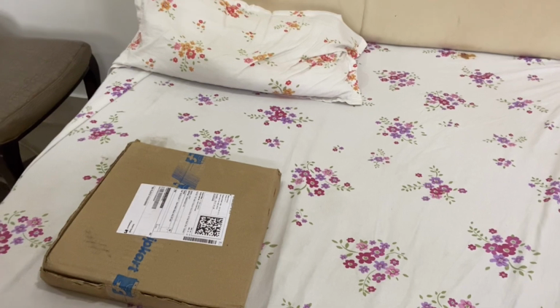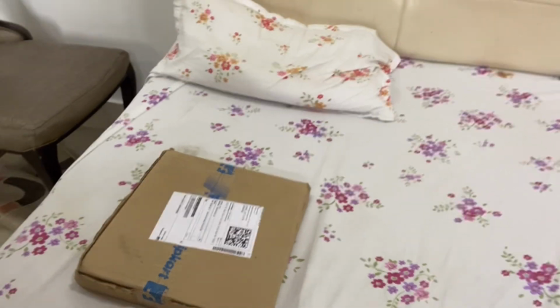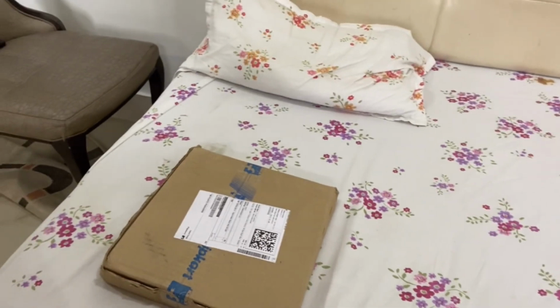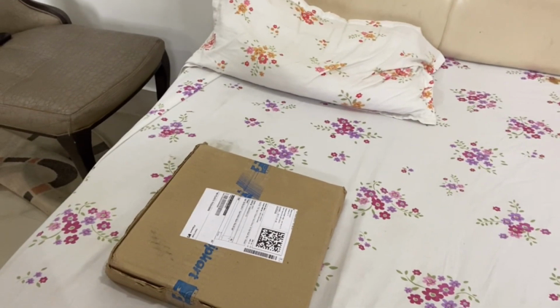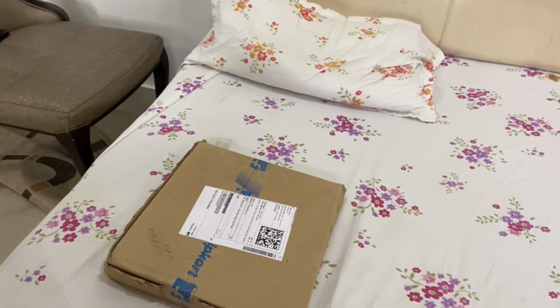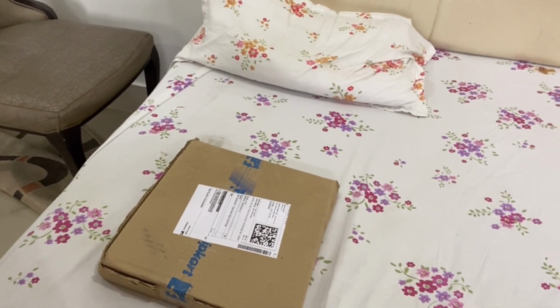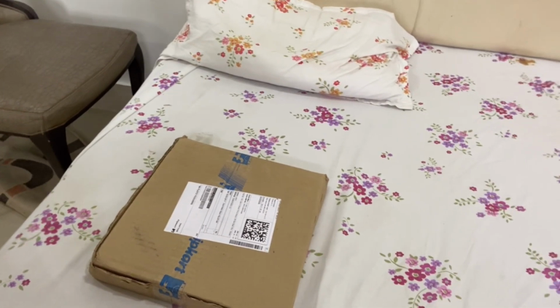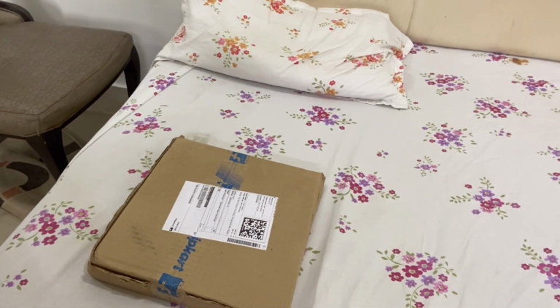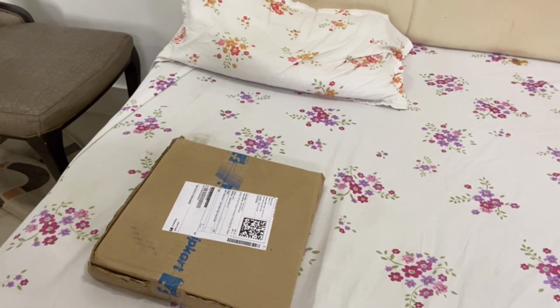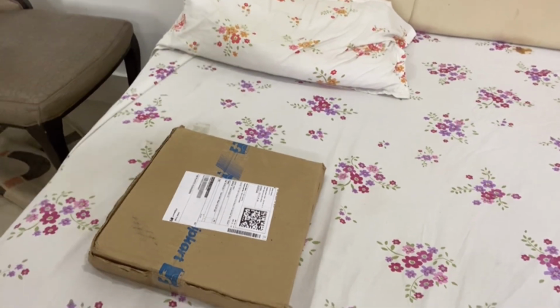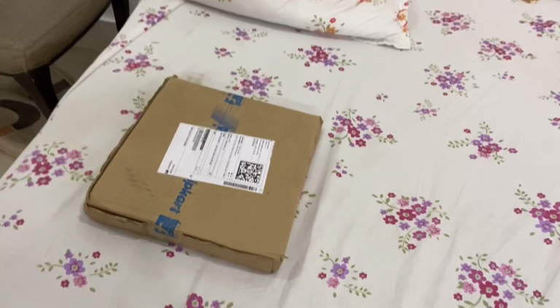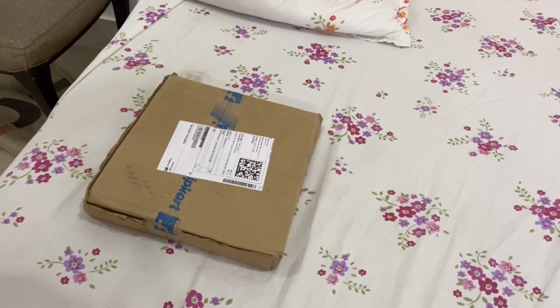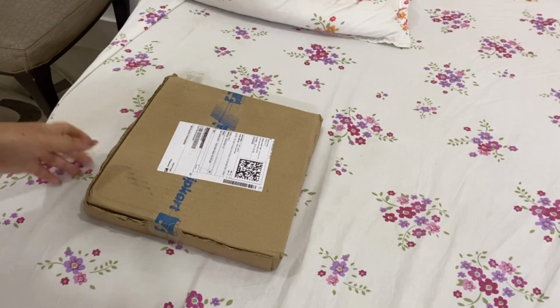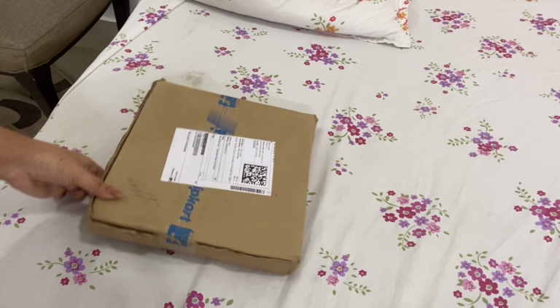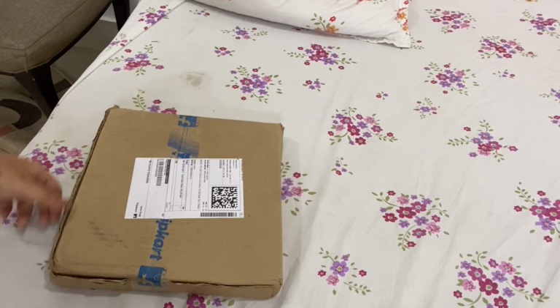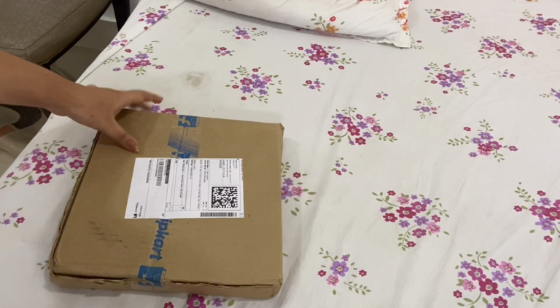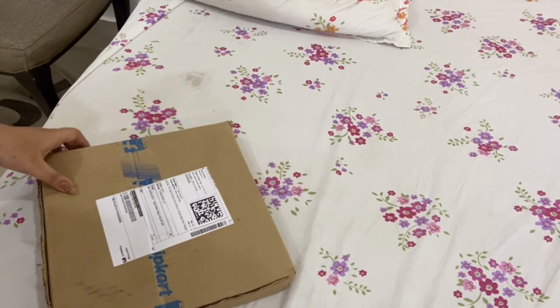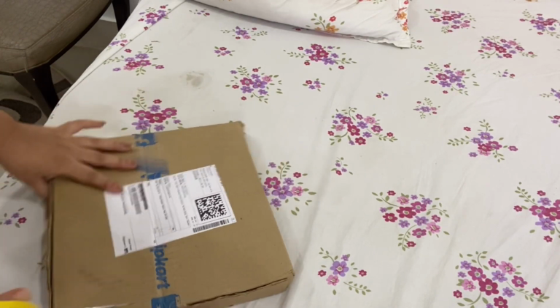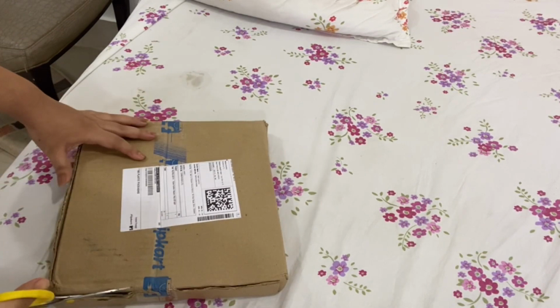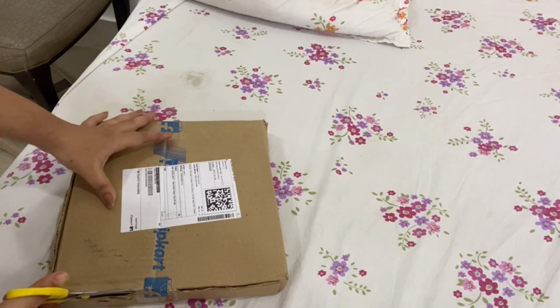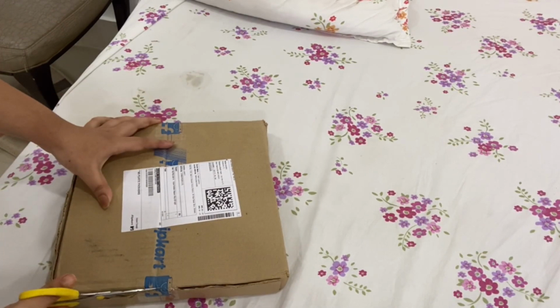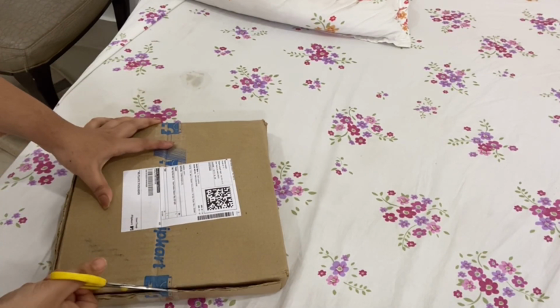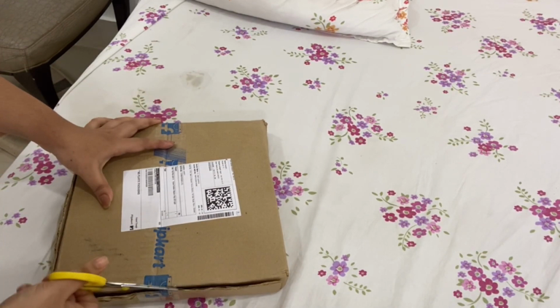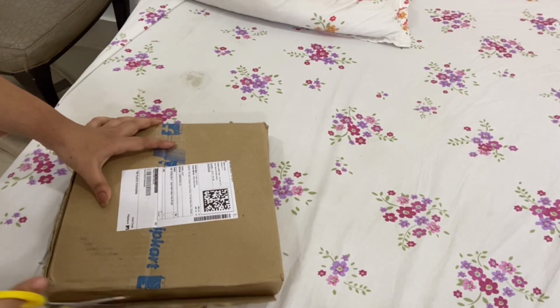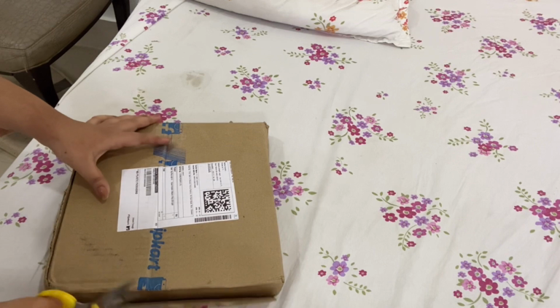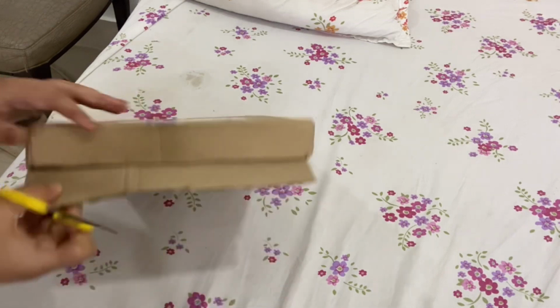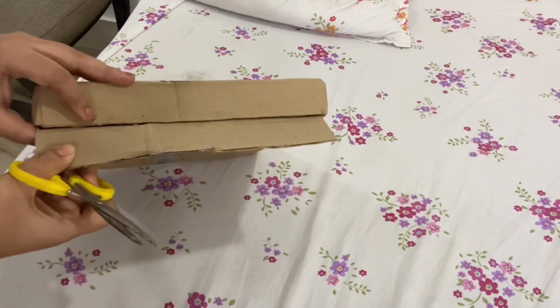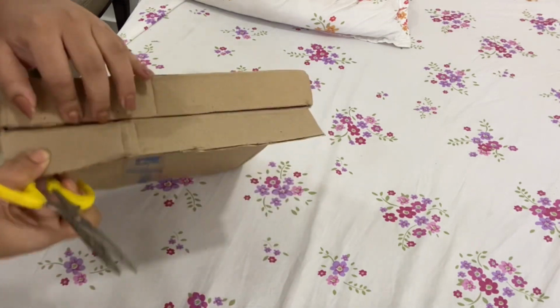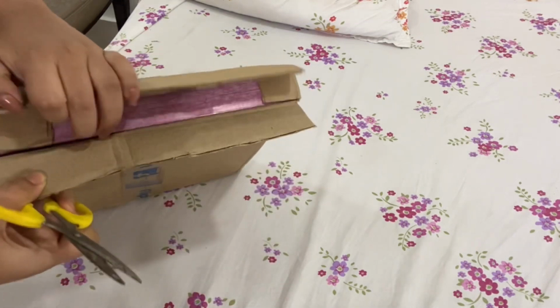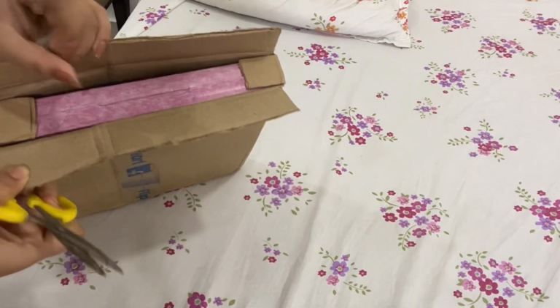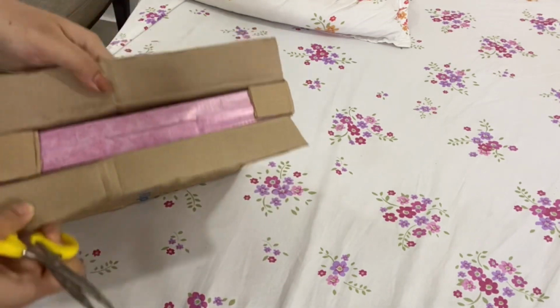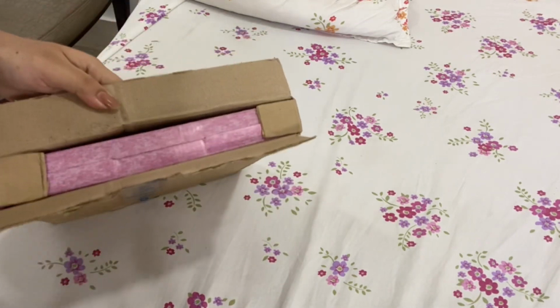Hi guys, welcome back to my channel. Today's video is going to be a product review. I bought a ring light from Flipkart. It cost 425 rupees, so I'm going to review it today.